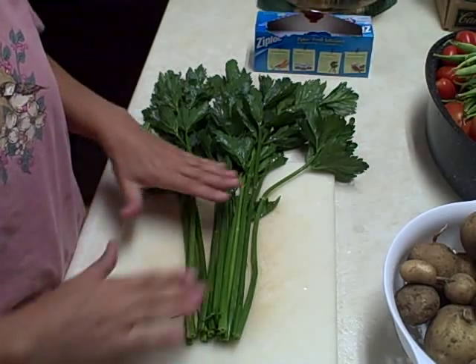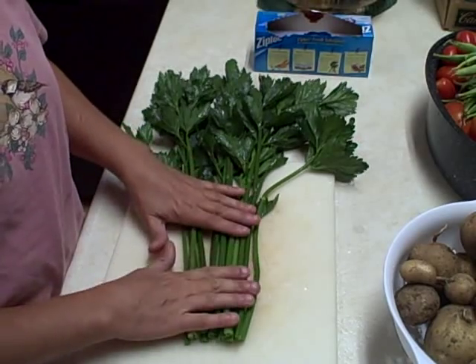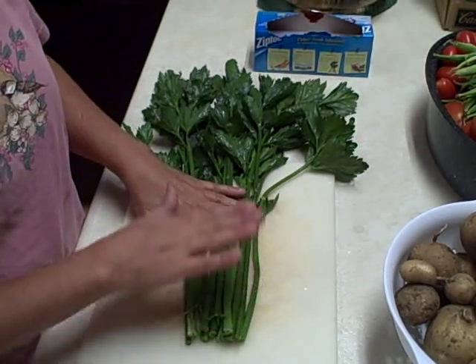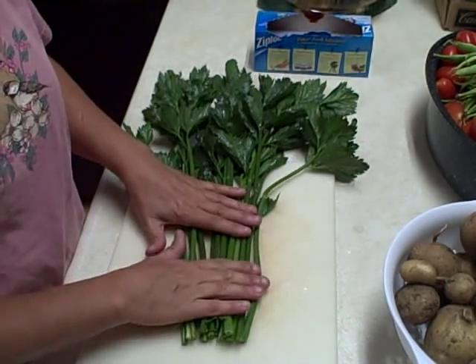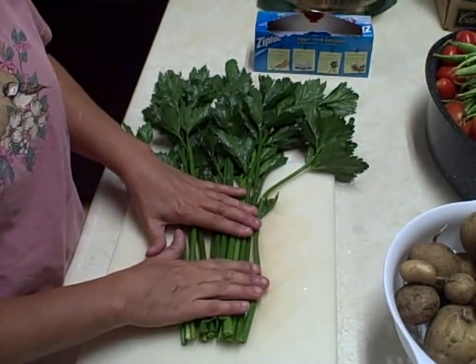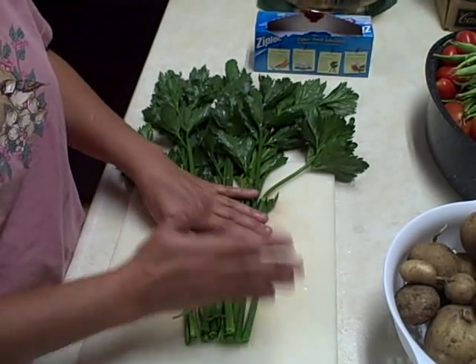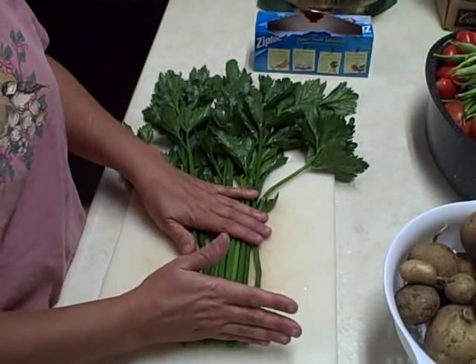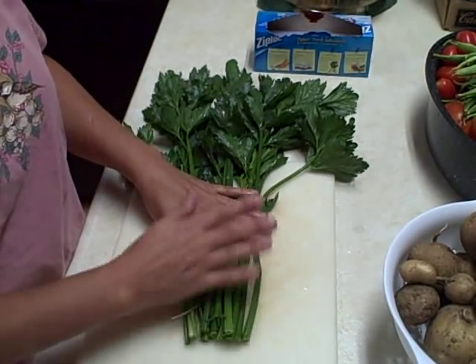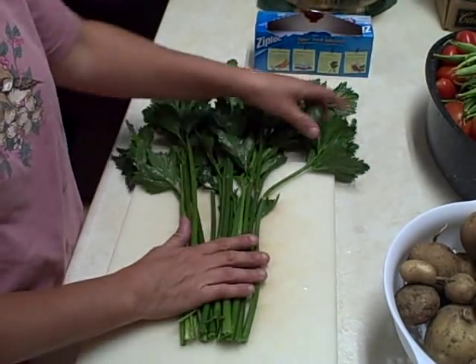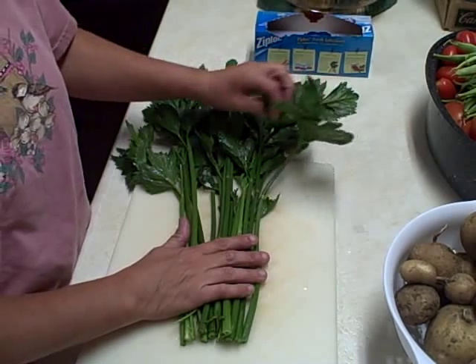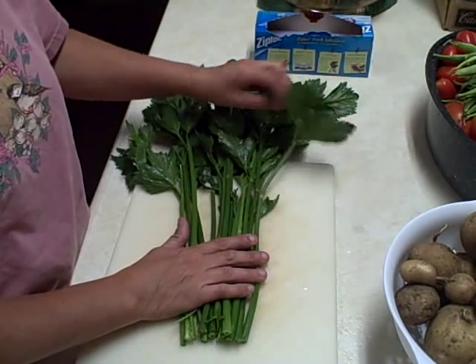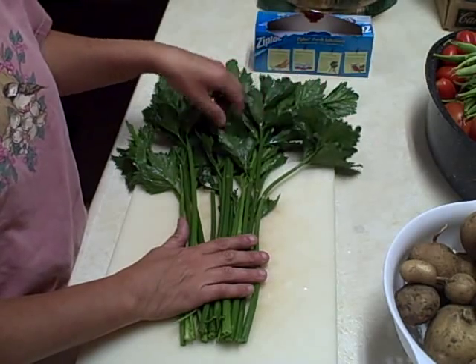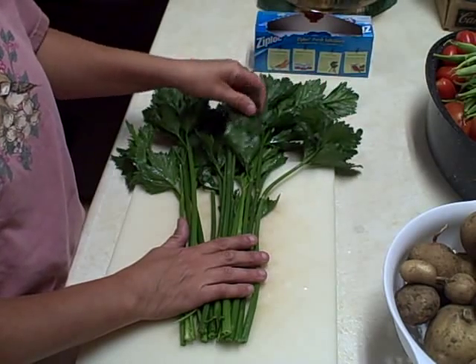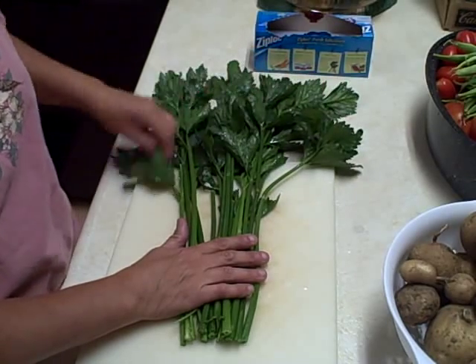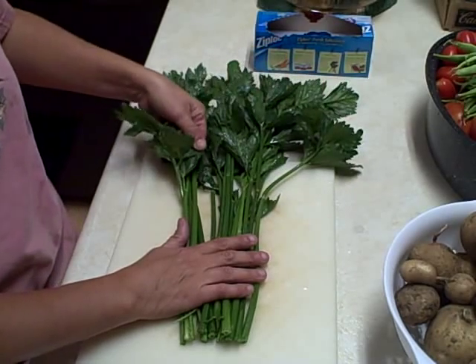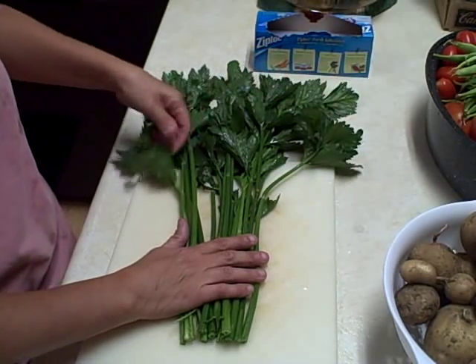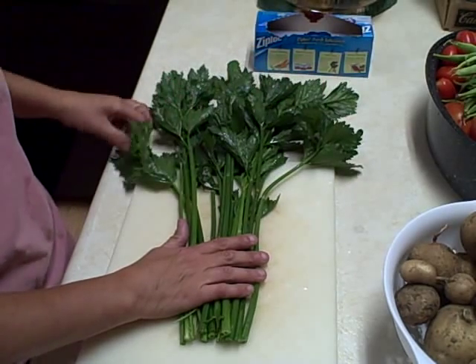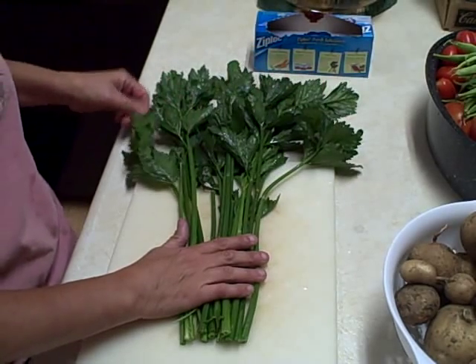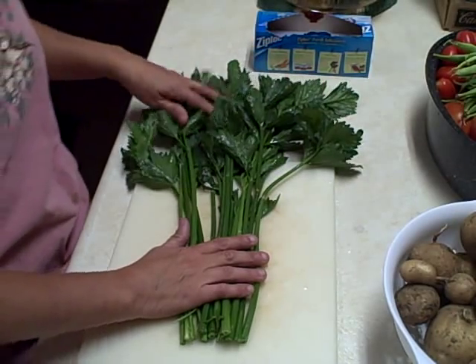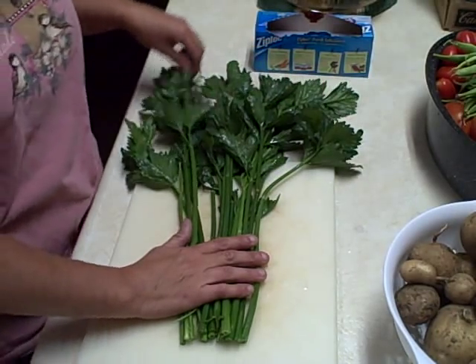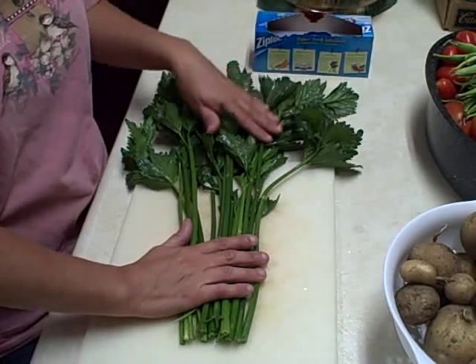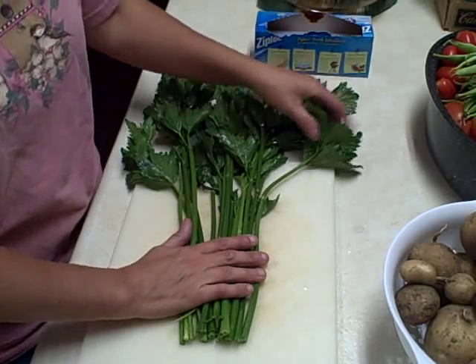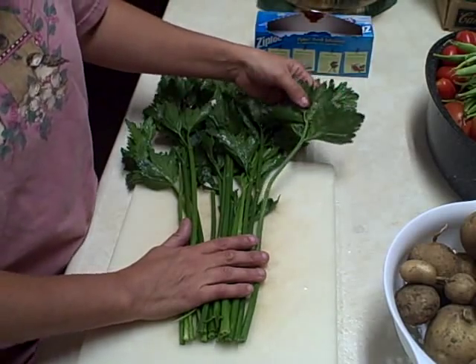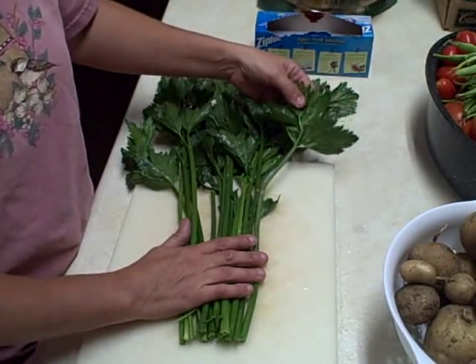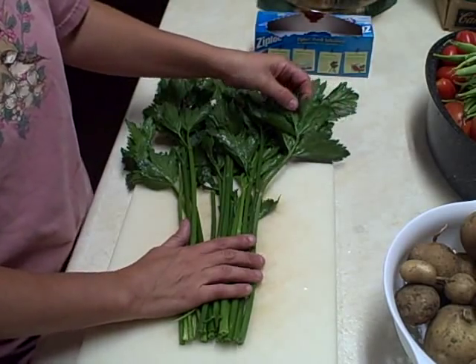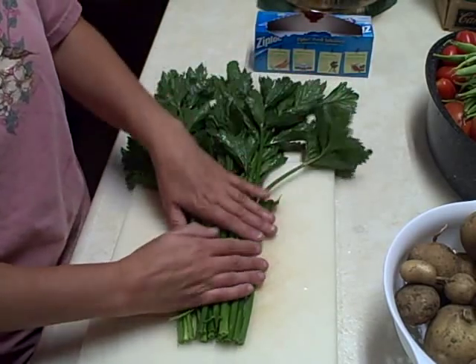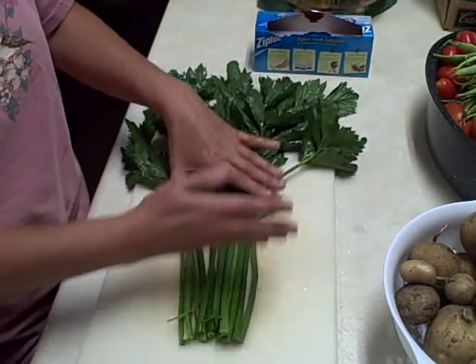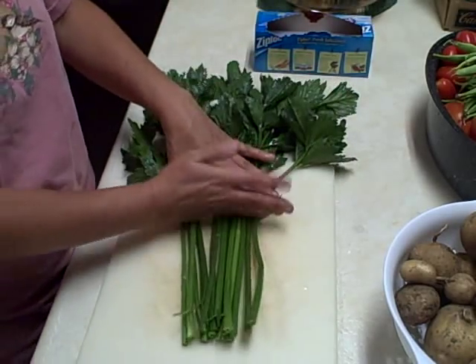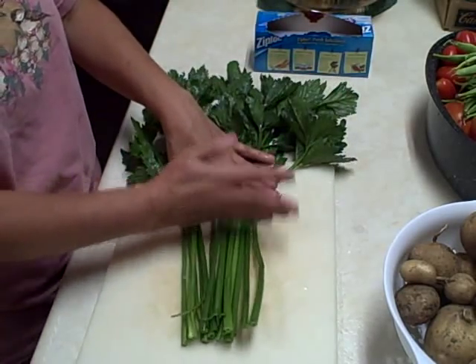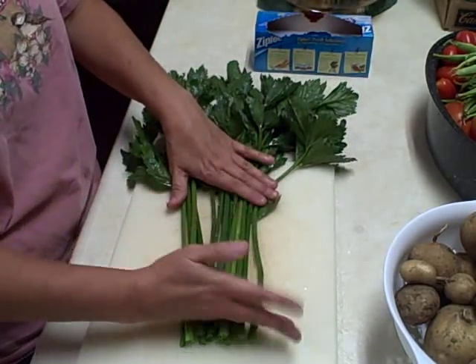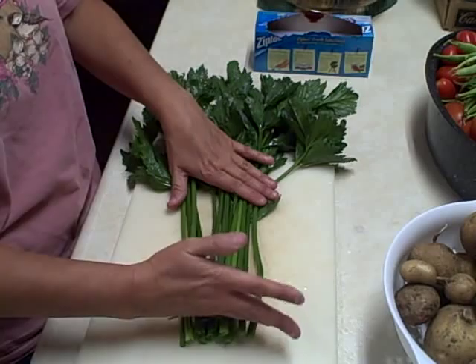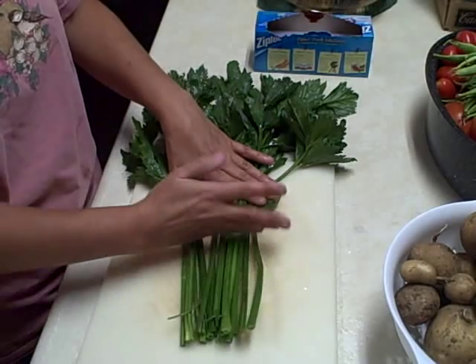As you can see, I washed all these off. I cut the ends off and some of the leaves were kind of ugly so I cut them off. I'm not going to get too crazy here — I'm going to trim all this, cut it all up and dice it.